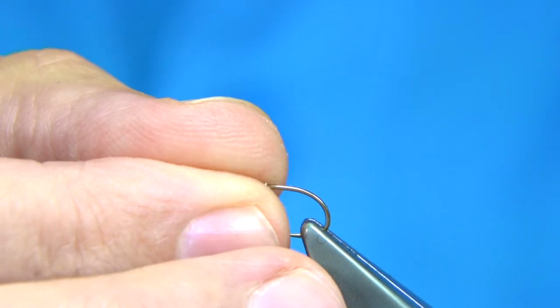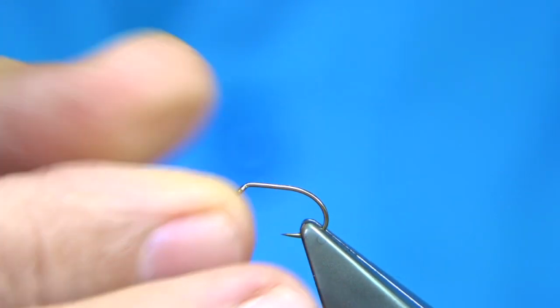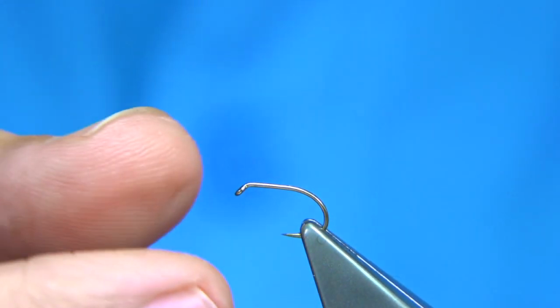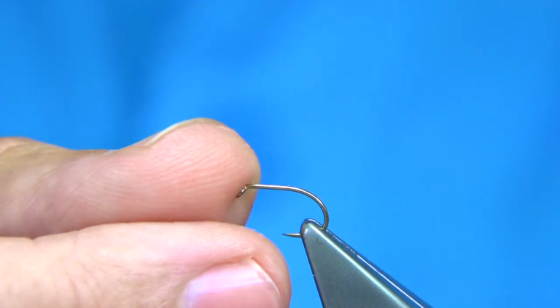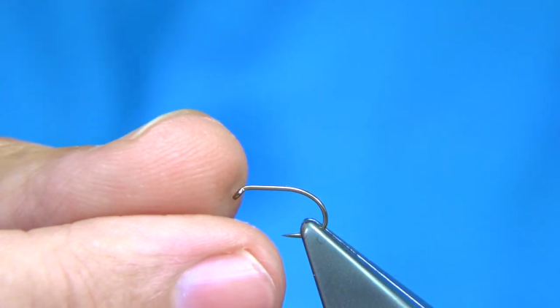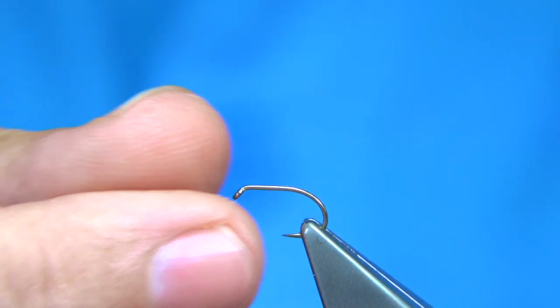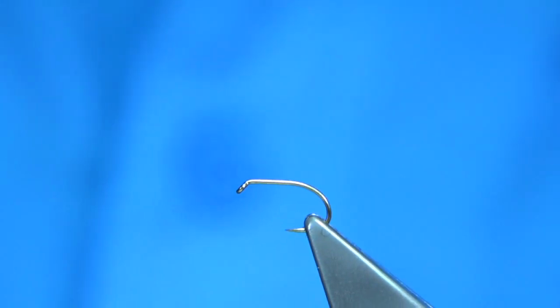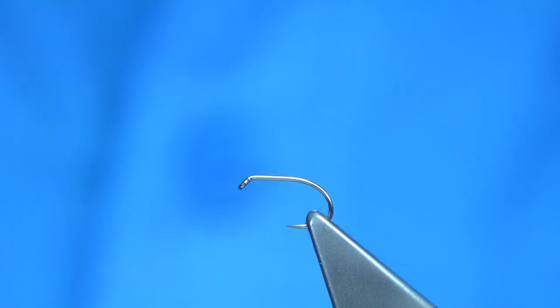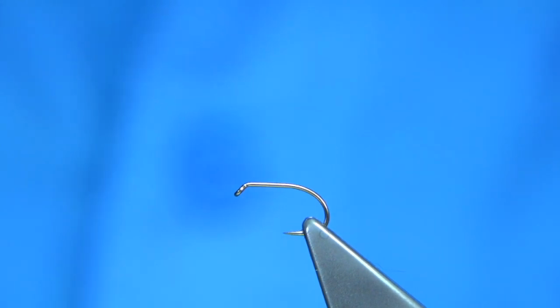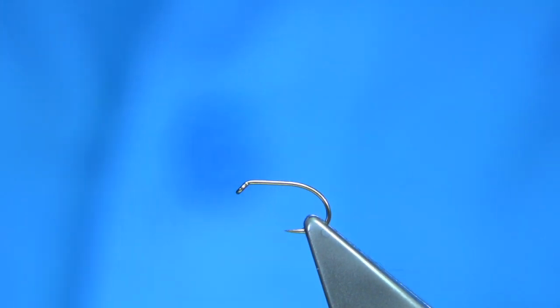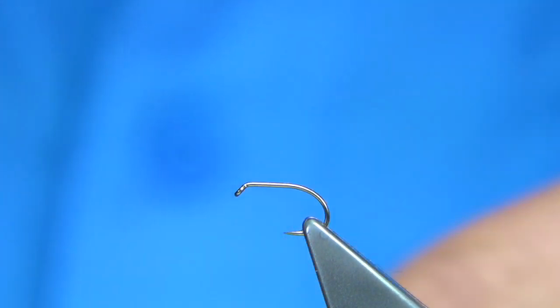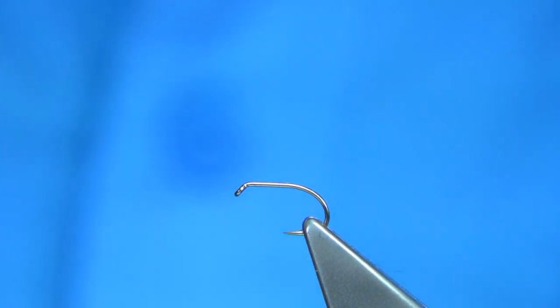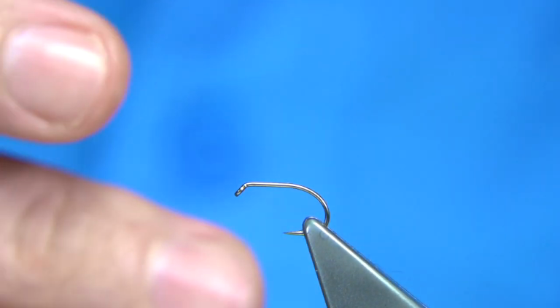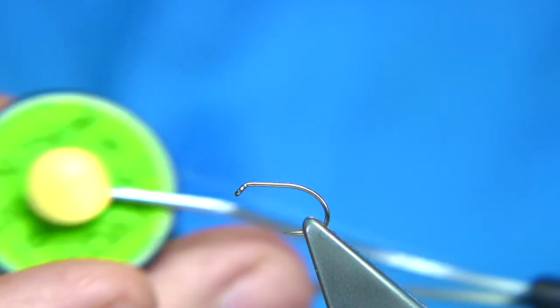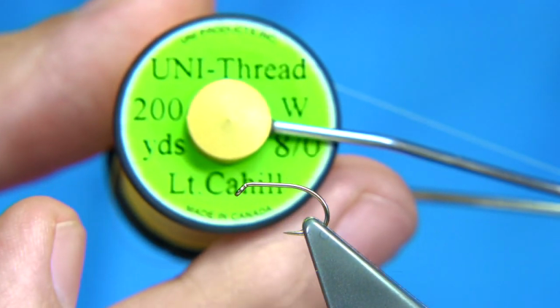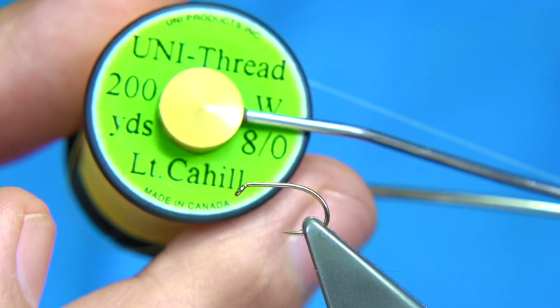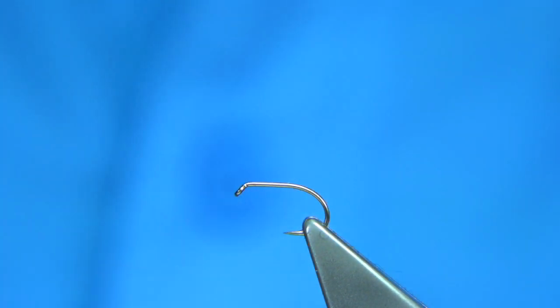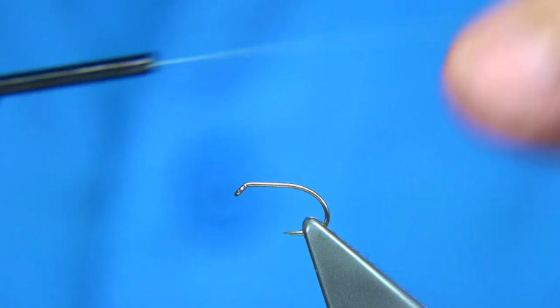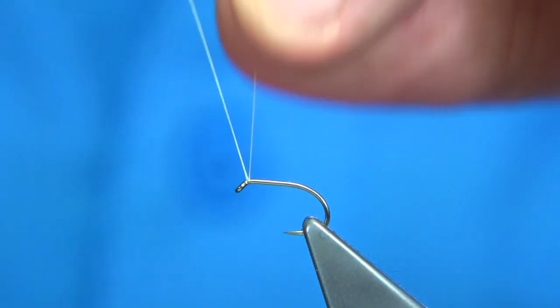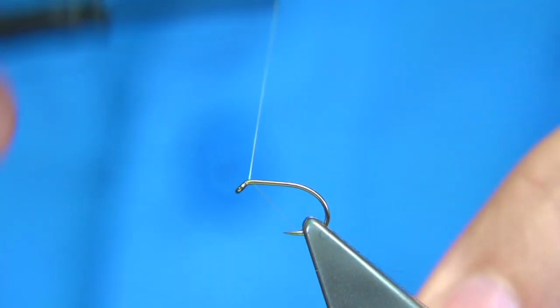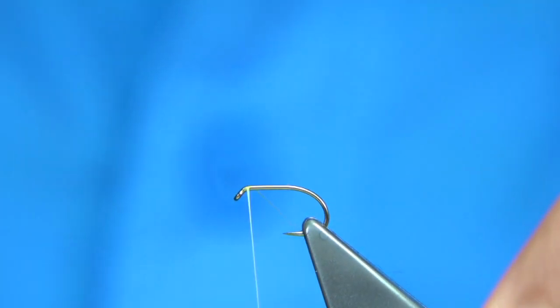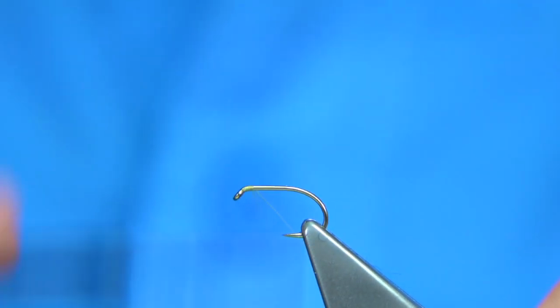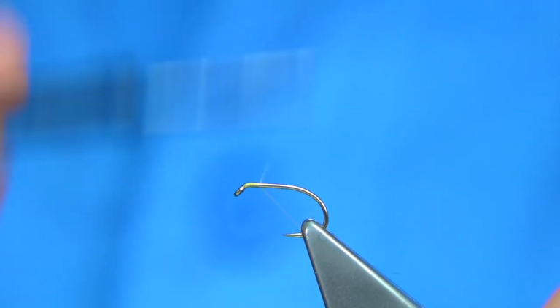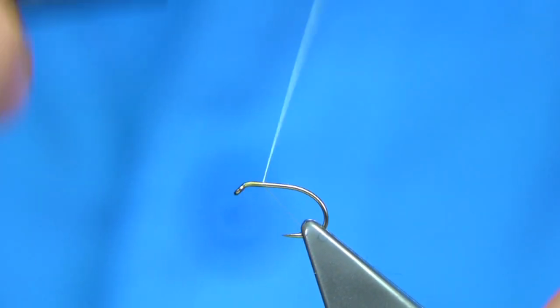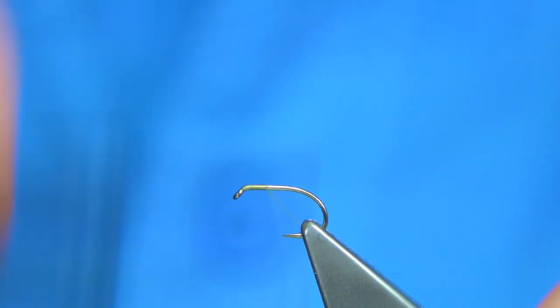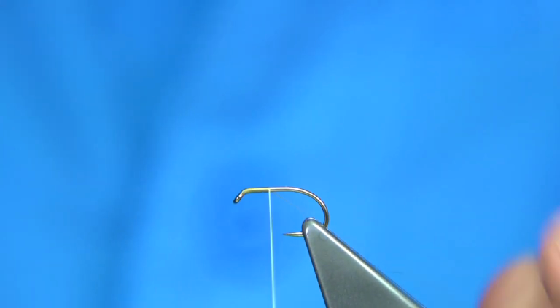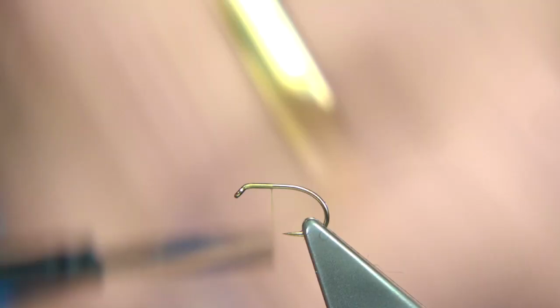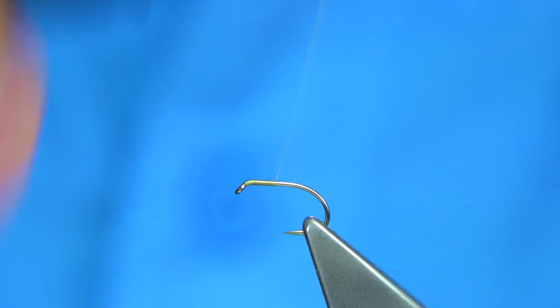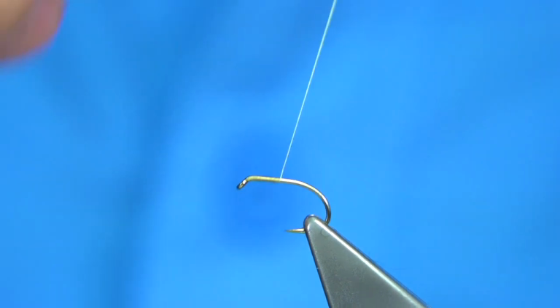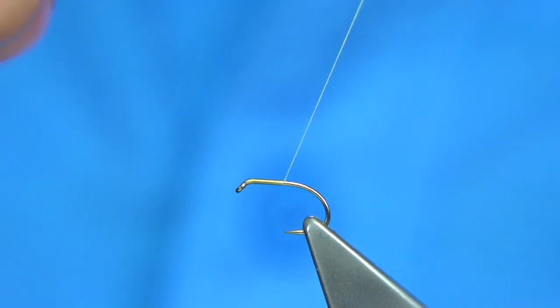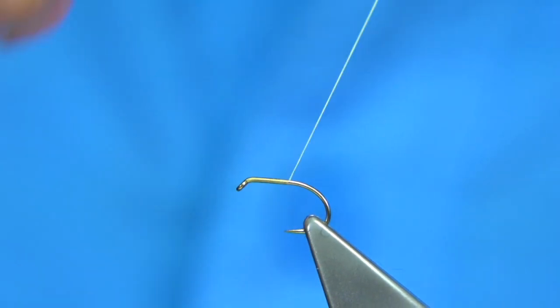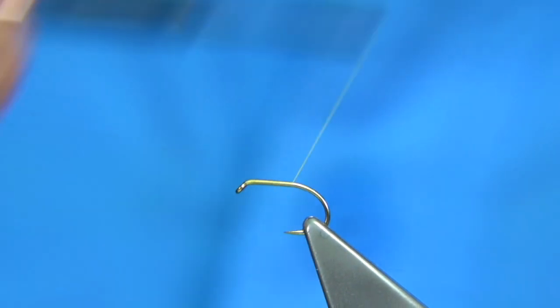What we do is put it into the vise and tie it up. We use a light coloured thread — I'm just going to use a light Cahill. Start at the eye, just work my way down, put a layer of thread, and then remove the vise piece as we go.